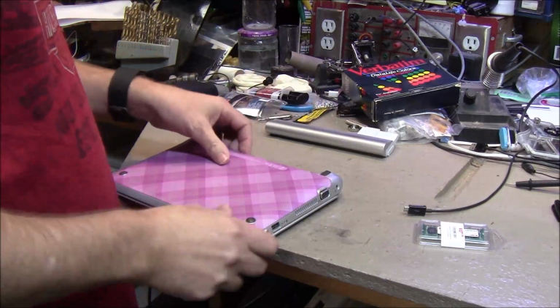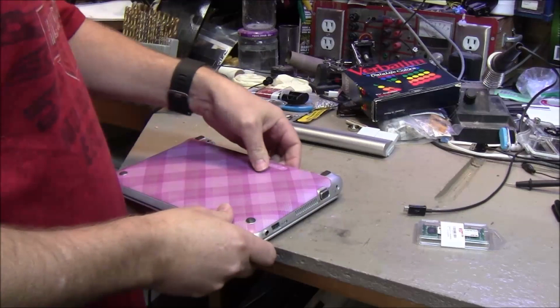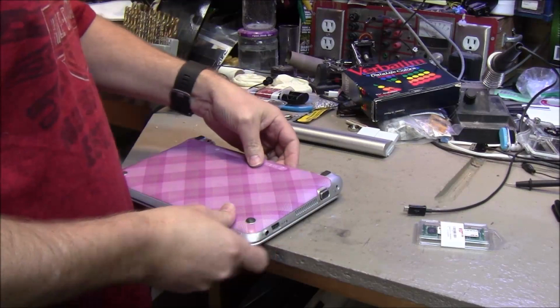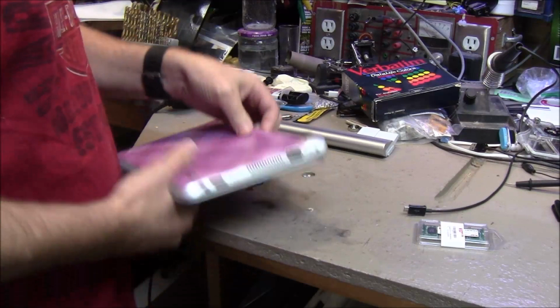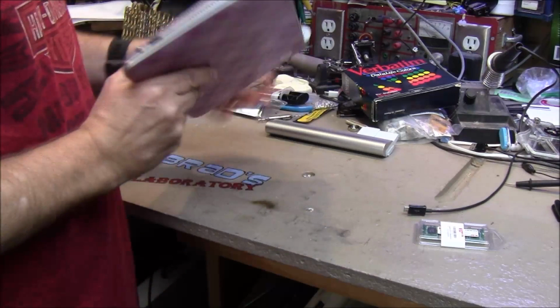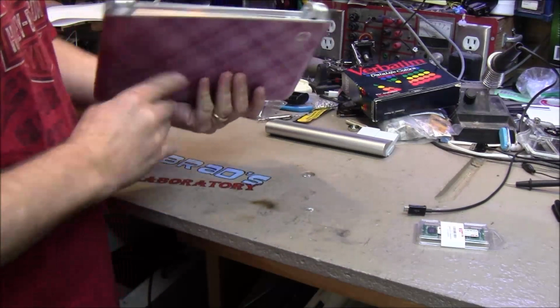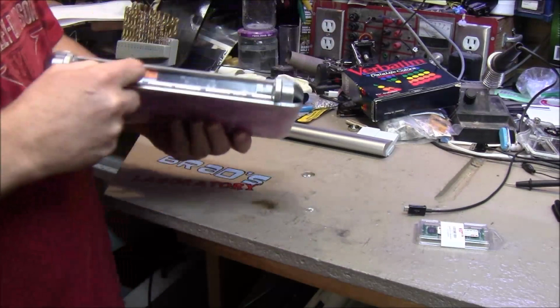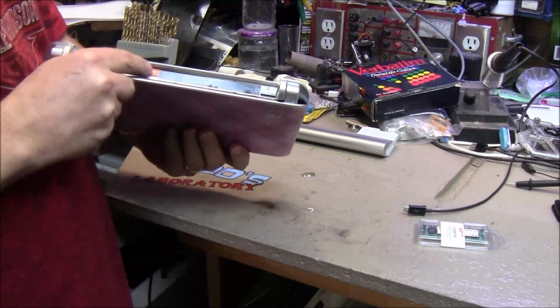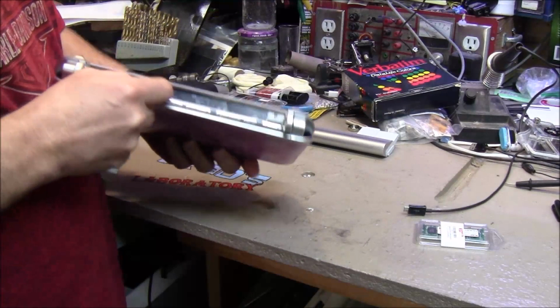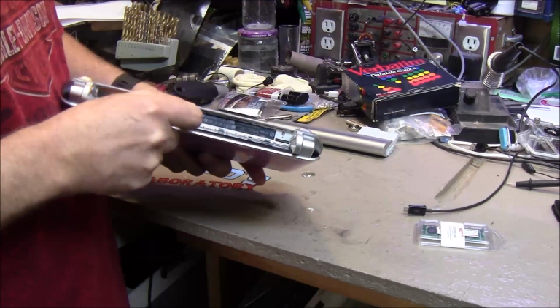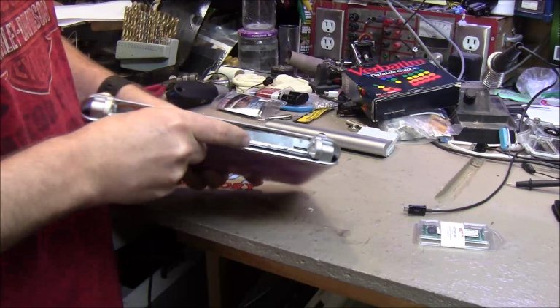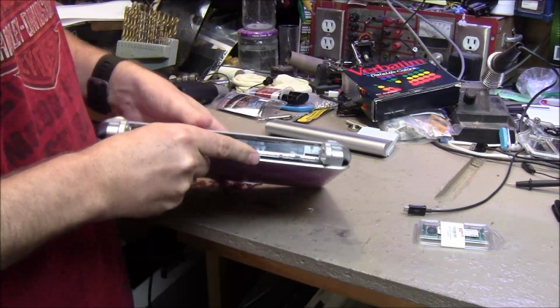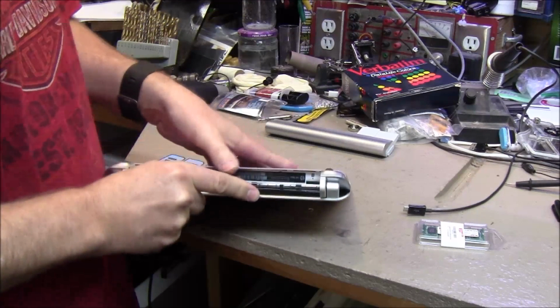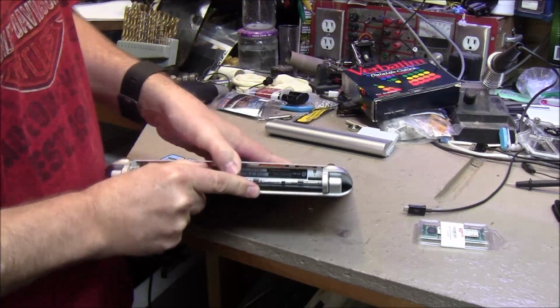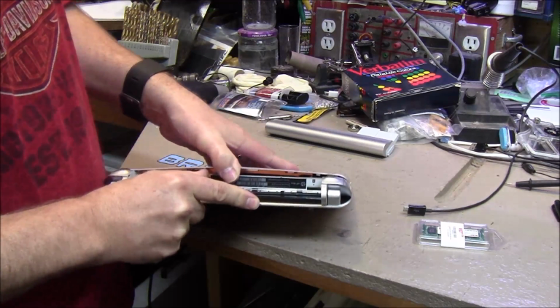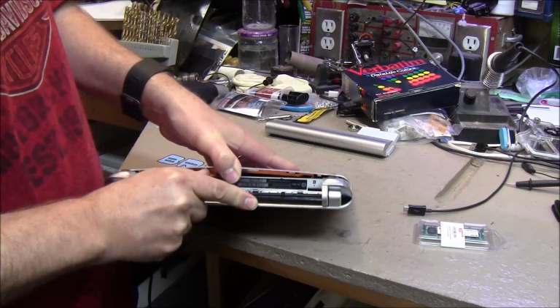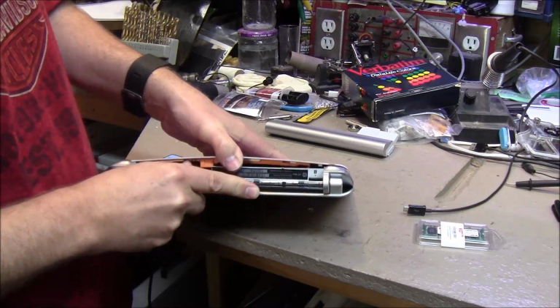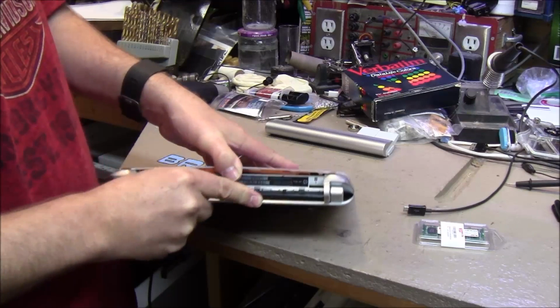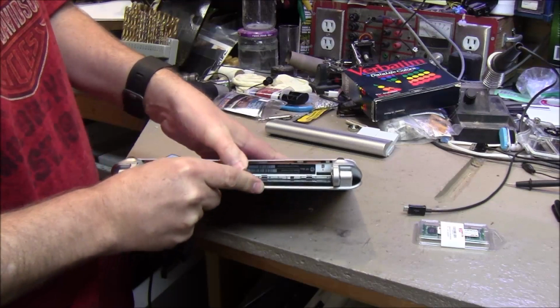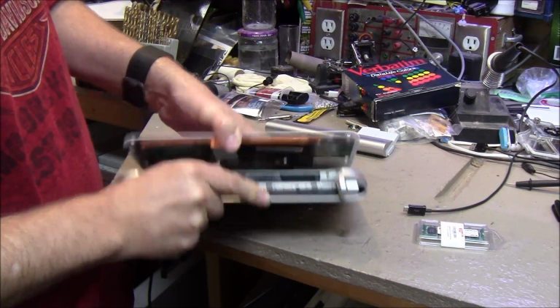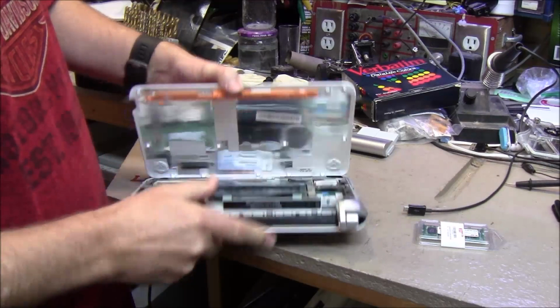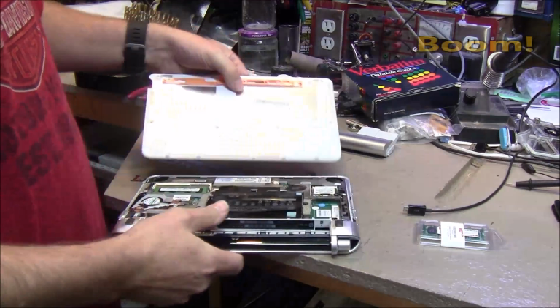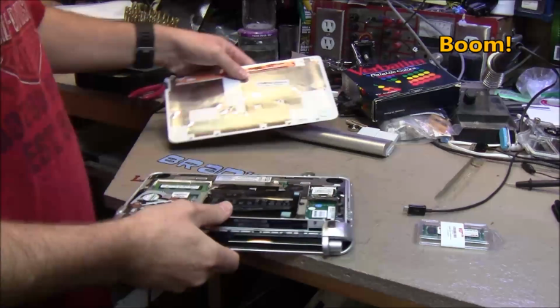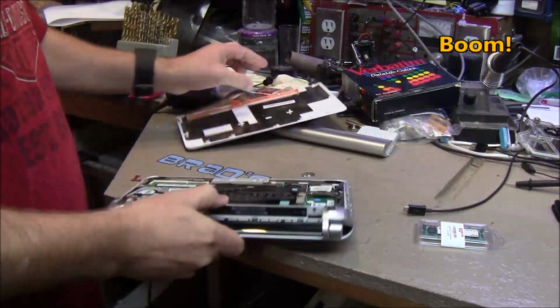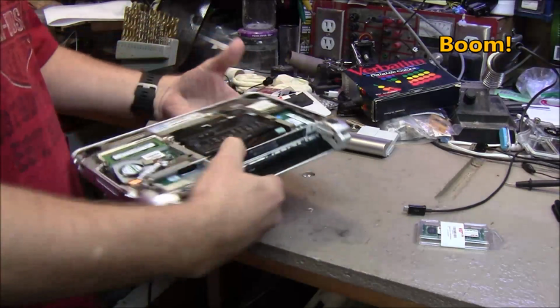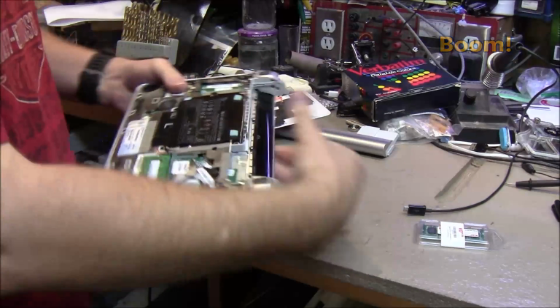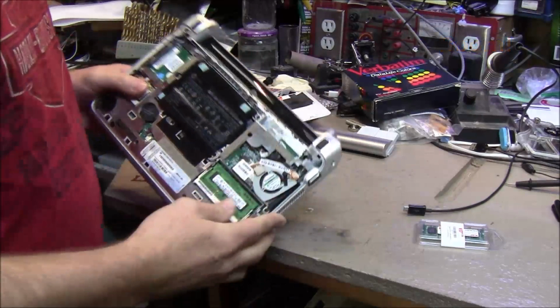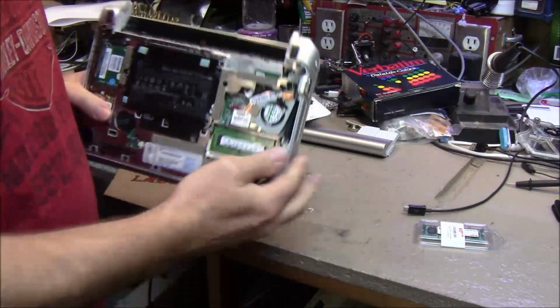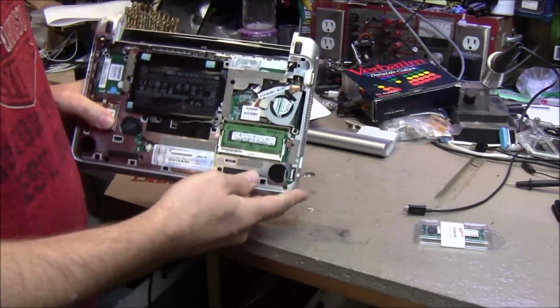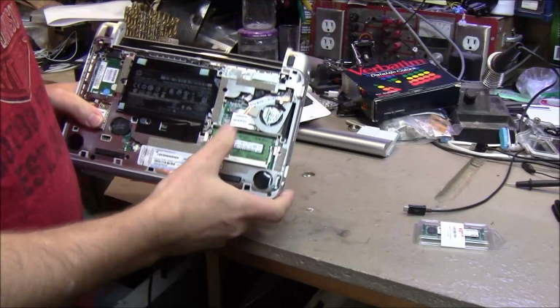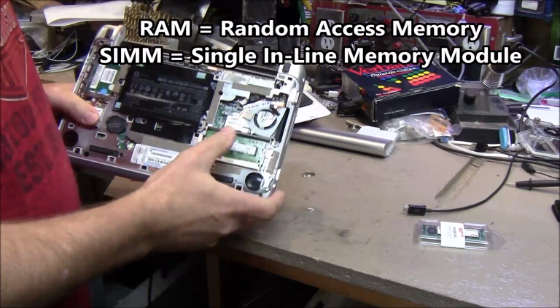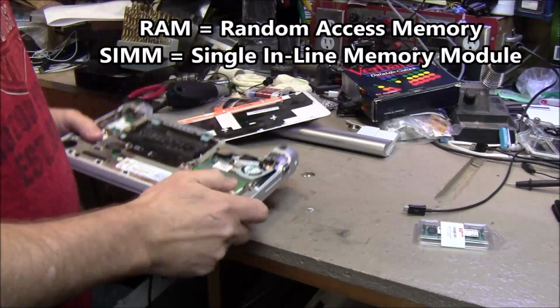Battery out. And this little thing slides and the bottom pops off. Boom — we're in. Here's the RAM.